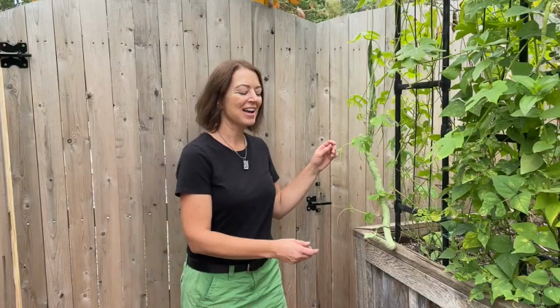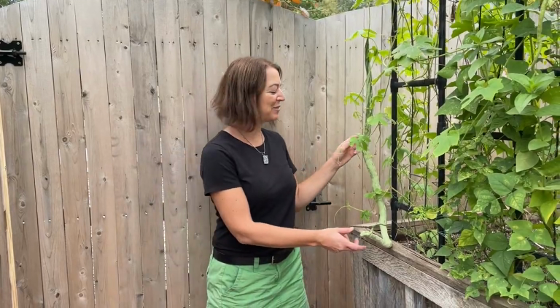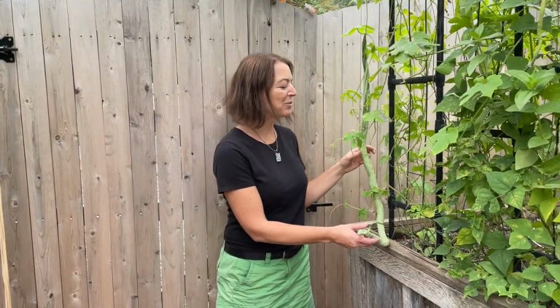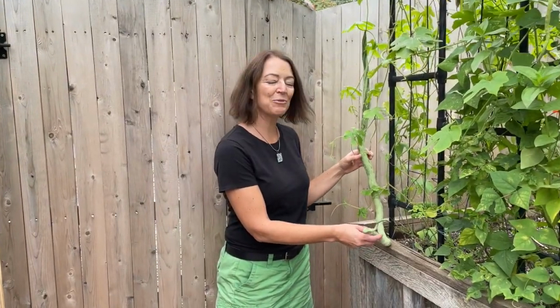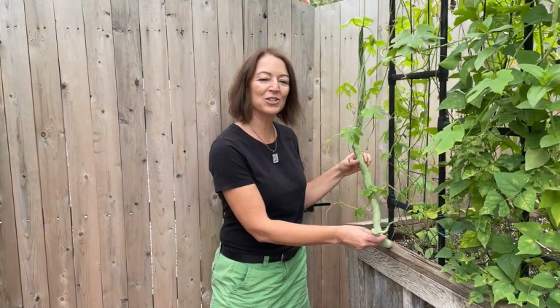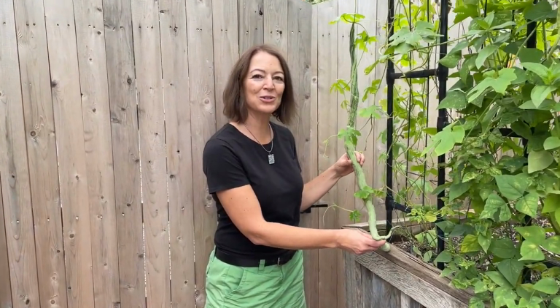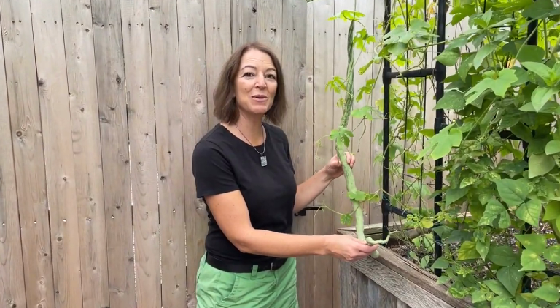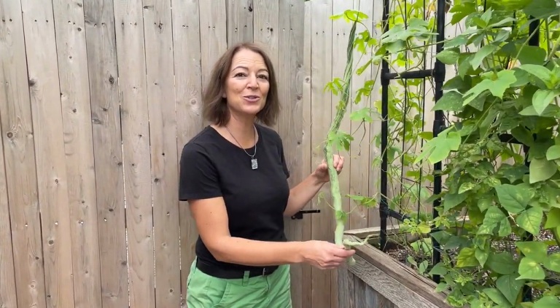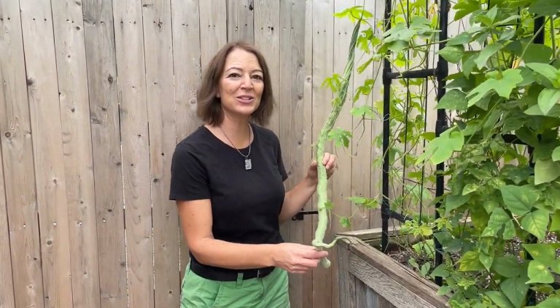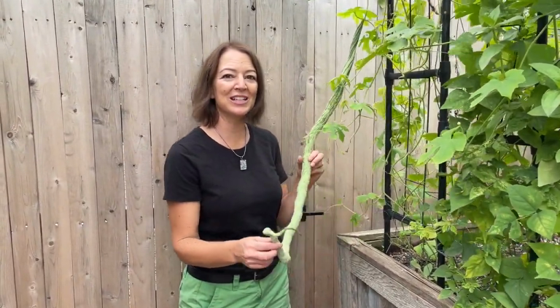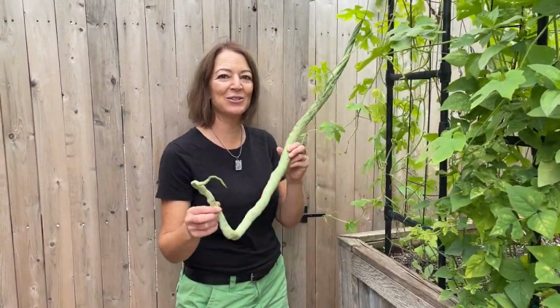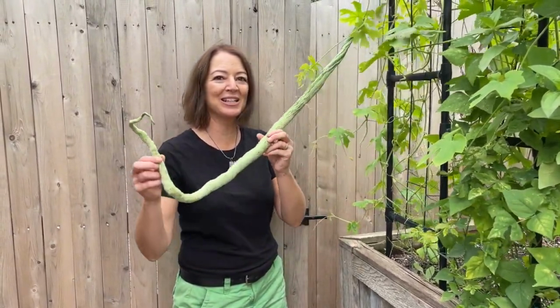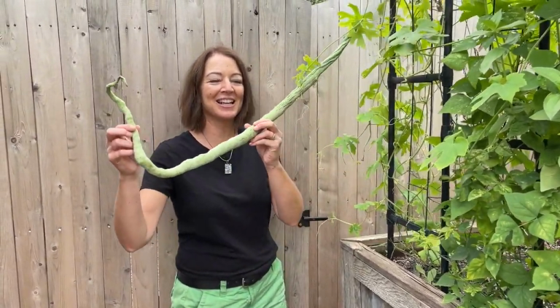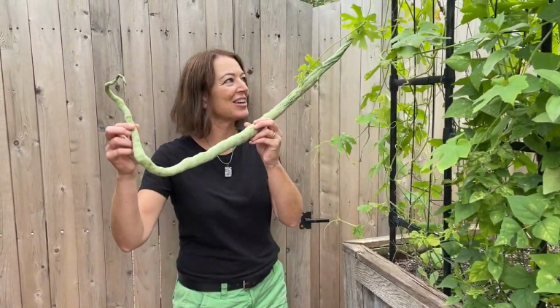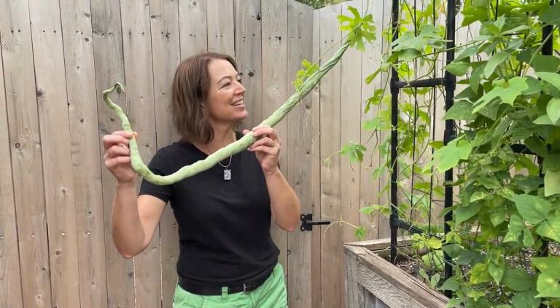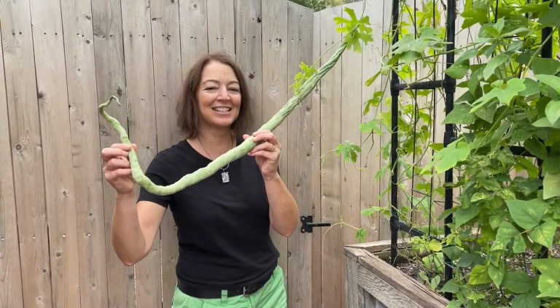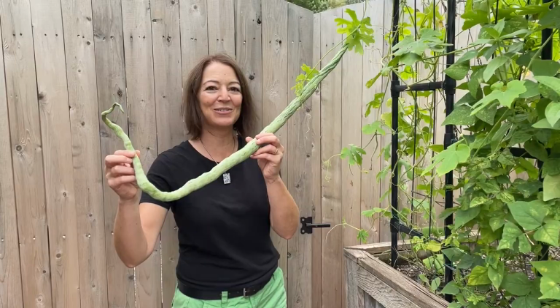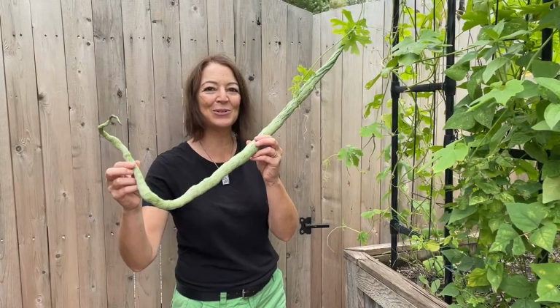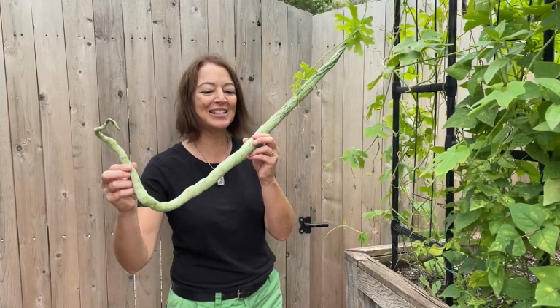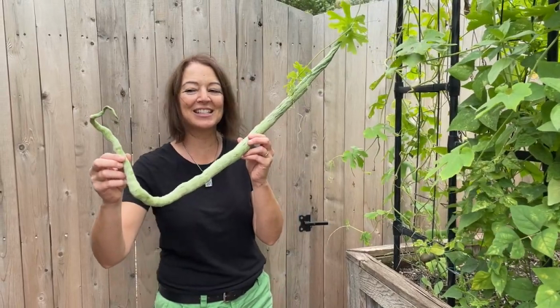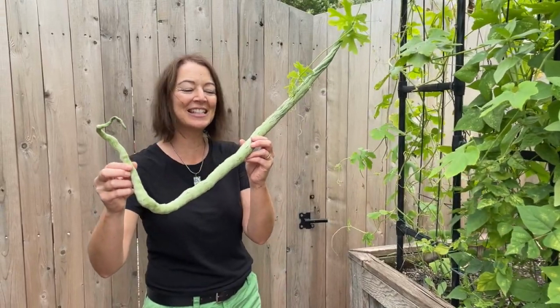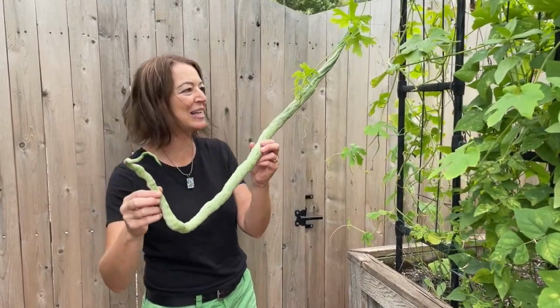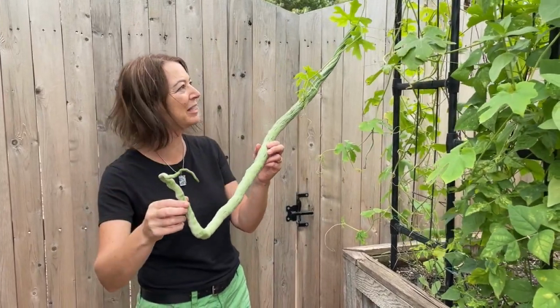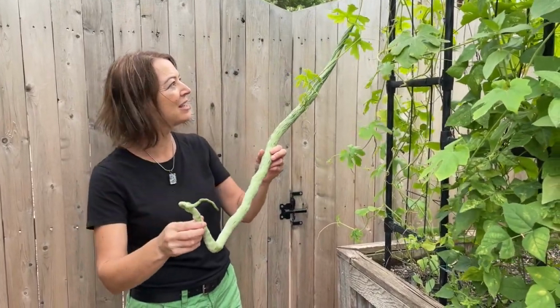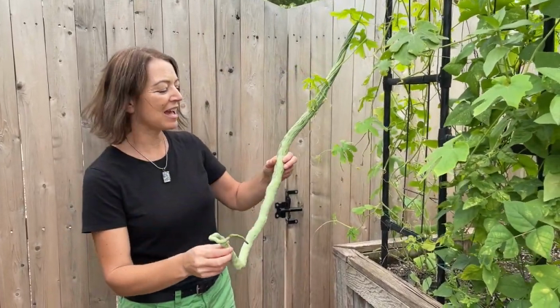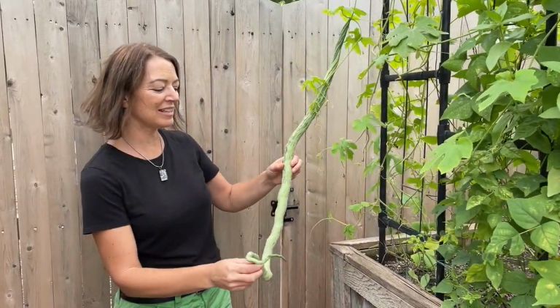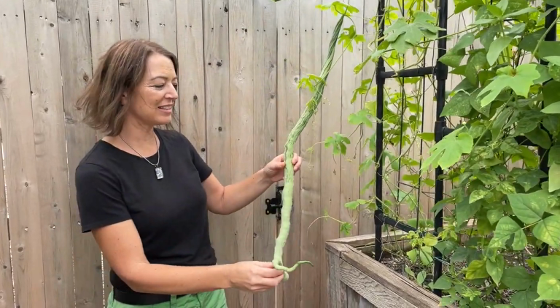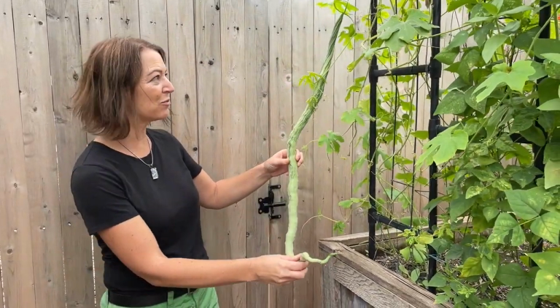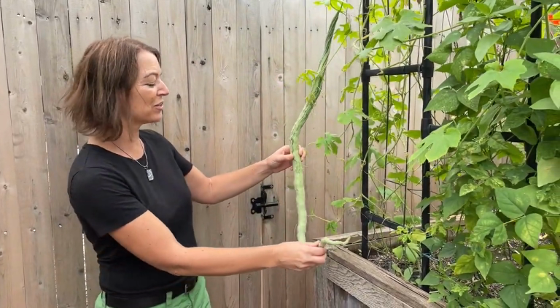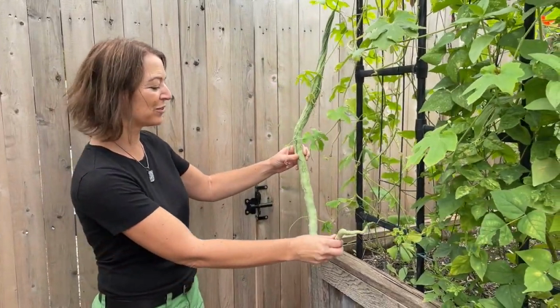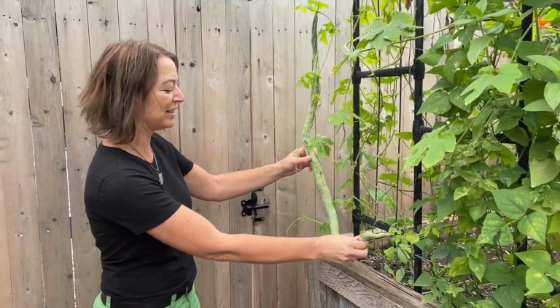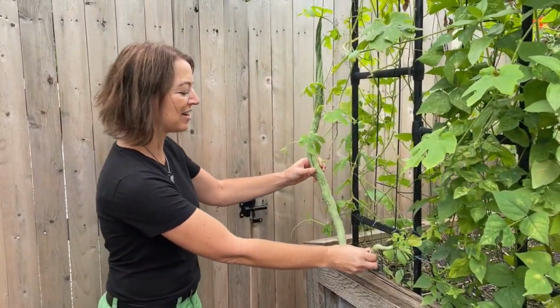Hi, I'm Debra, and I want to show you some unusual things growing in the test garden. This is the first one — this is a snake bean, and it's over three feet long.